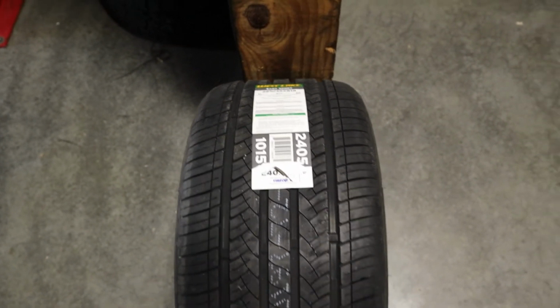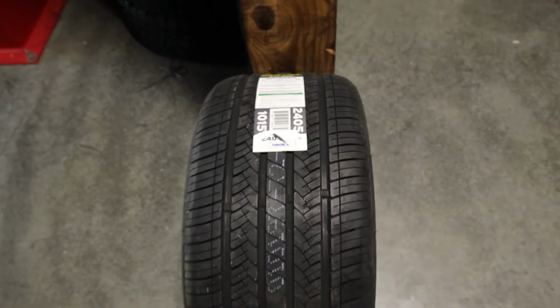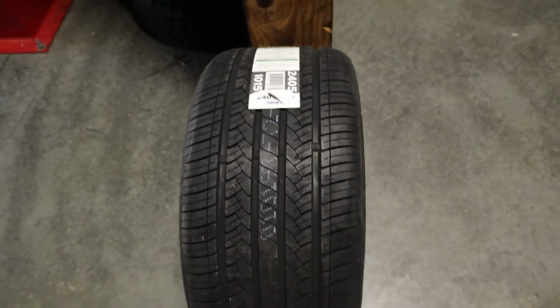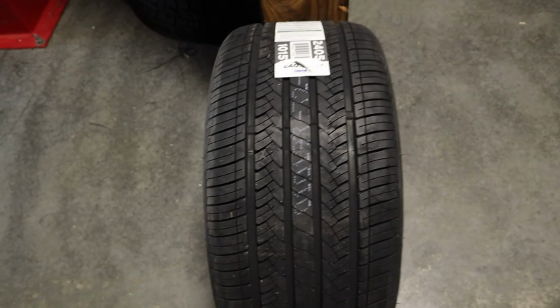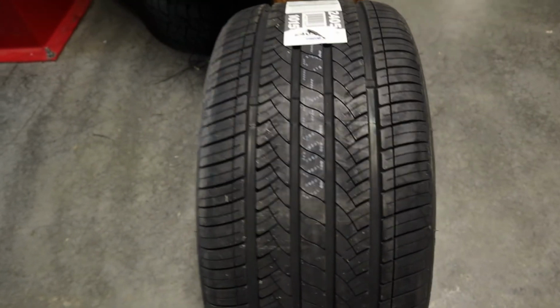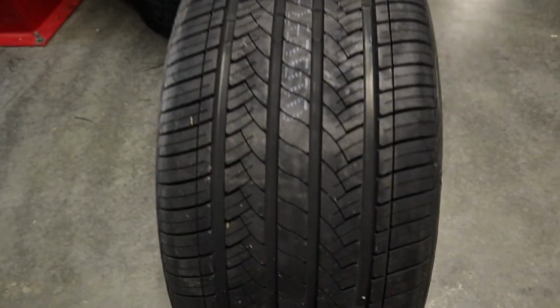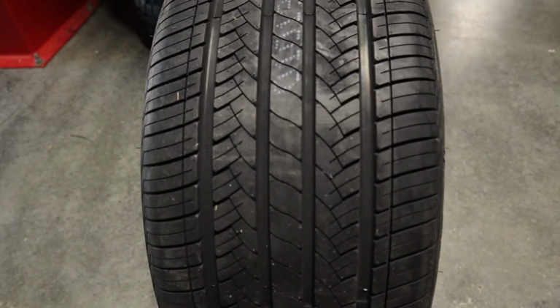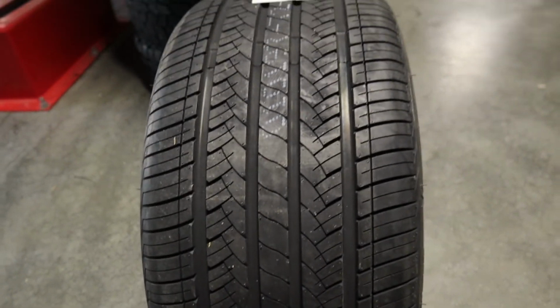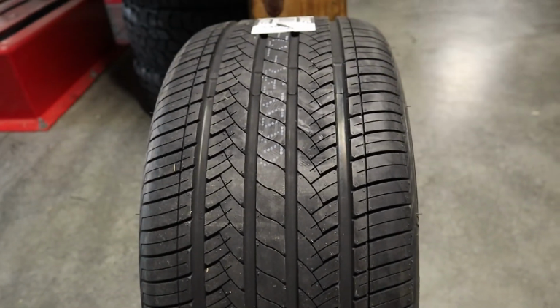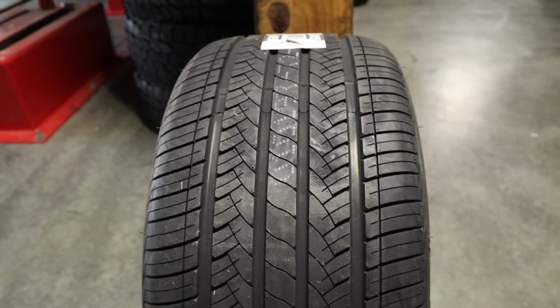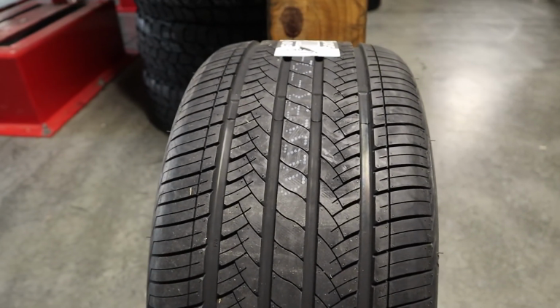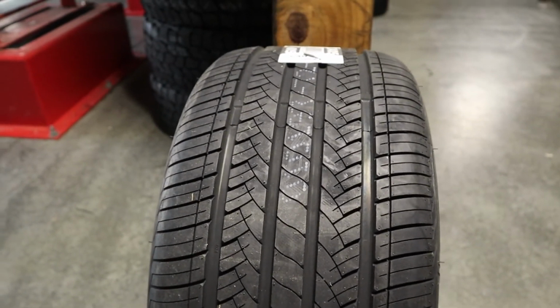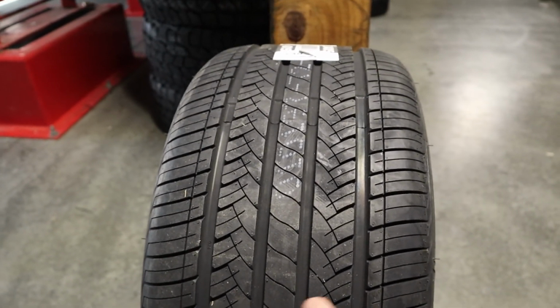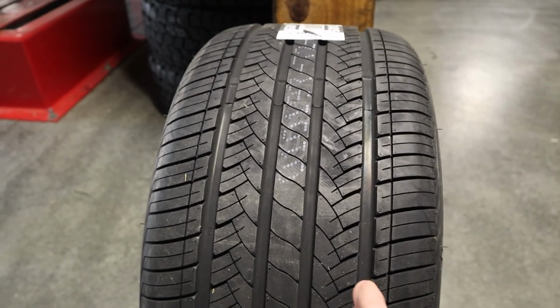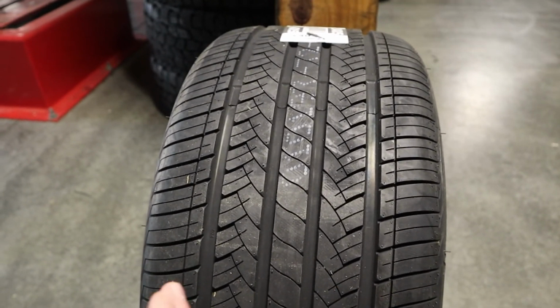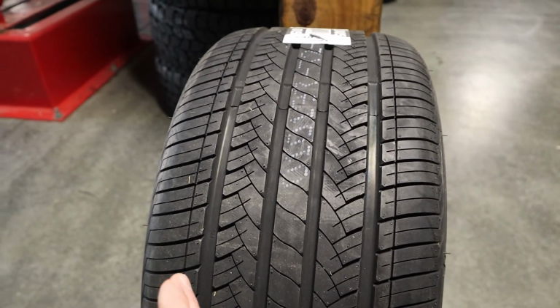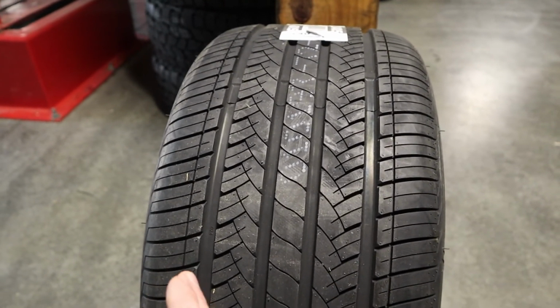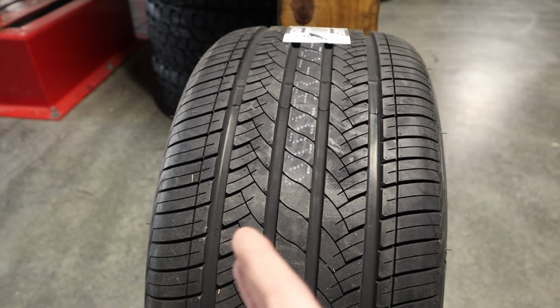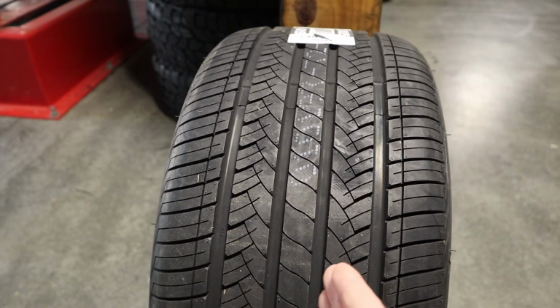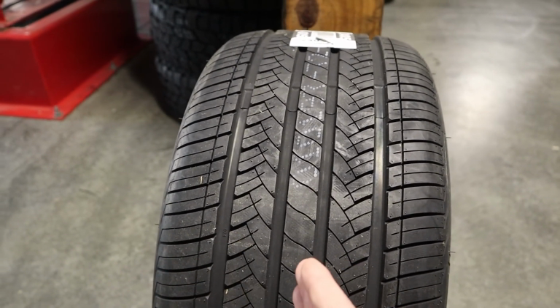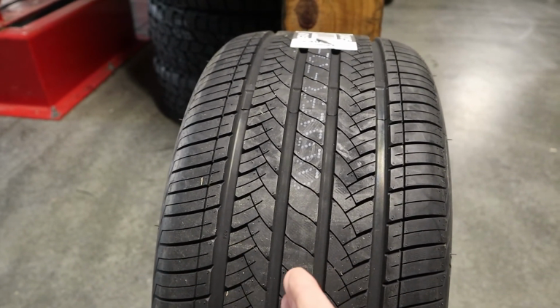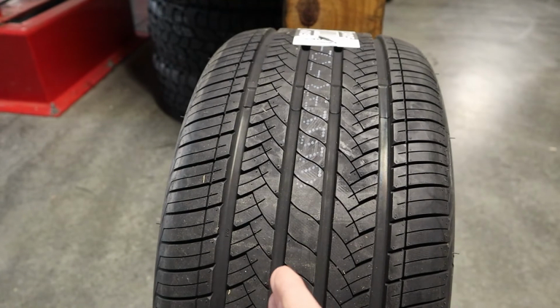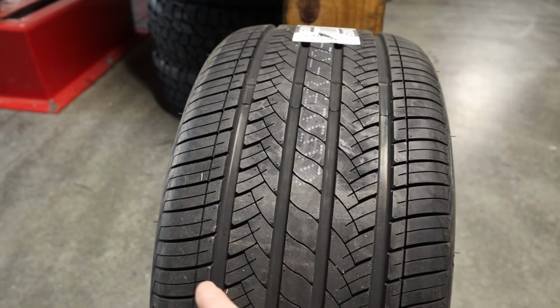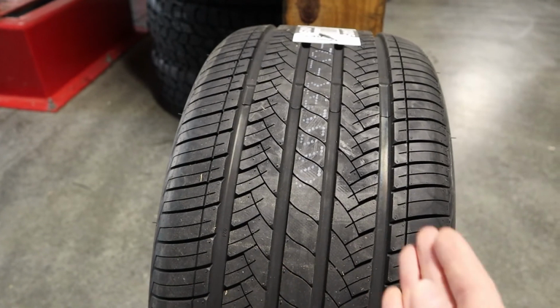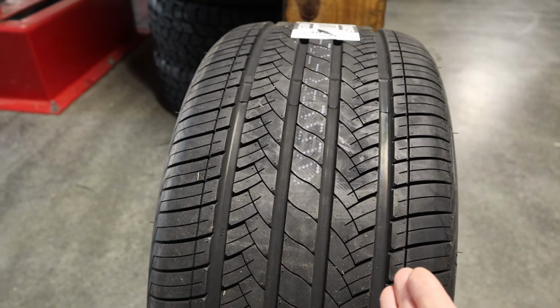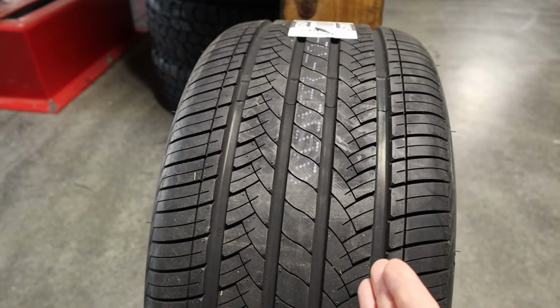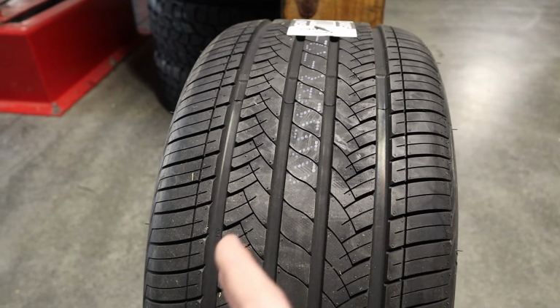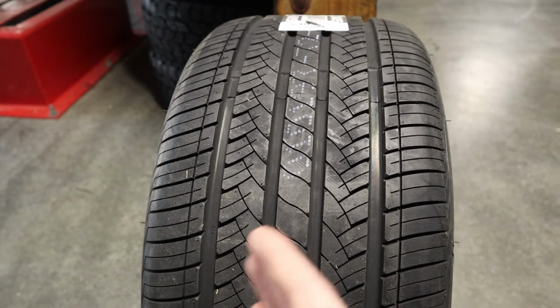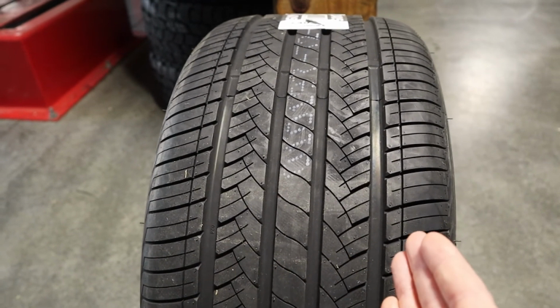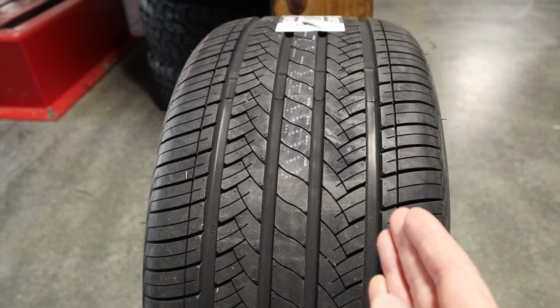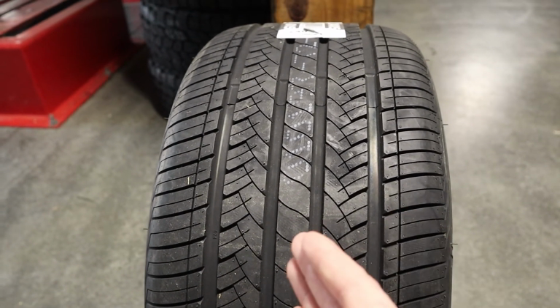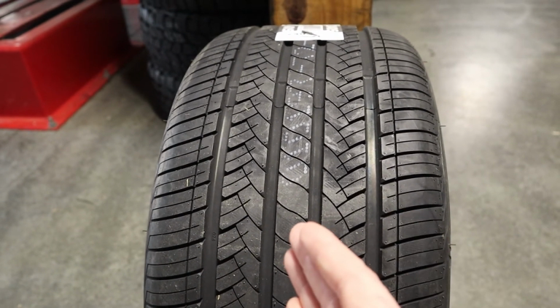Now let's just take an in-depth look at some of the tread elements on the tire to give you a closer viewpoint and let you see what that looks like.